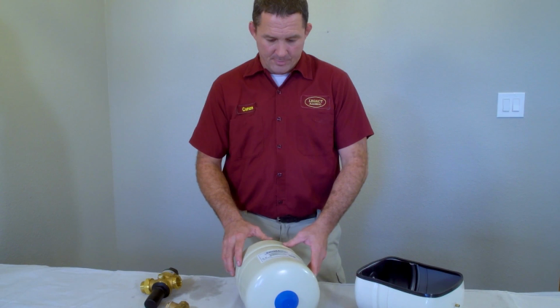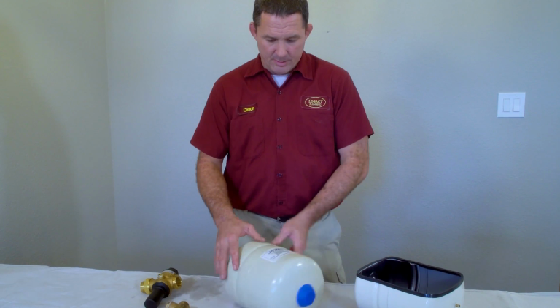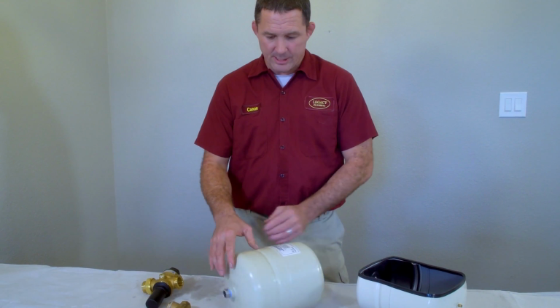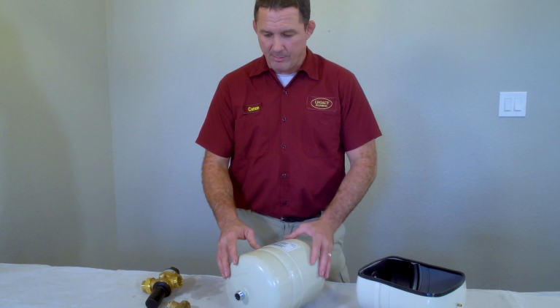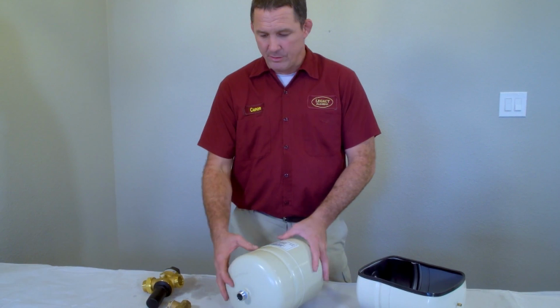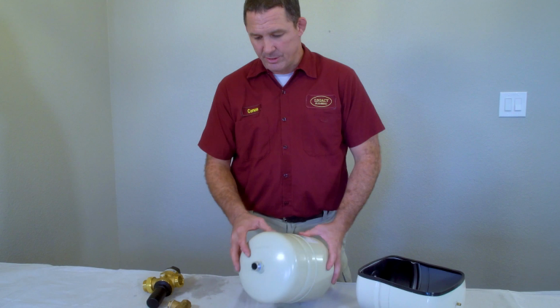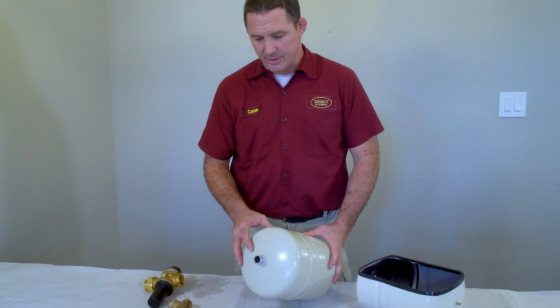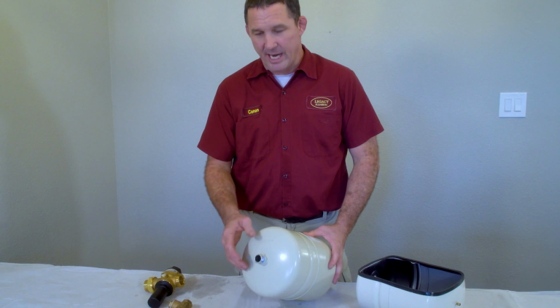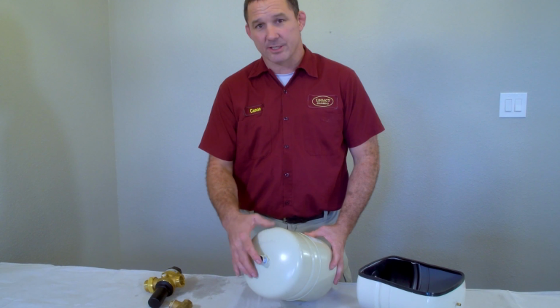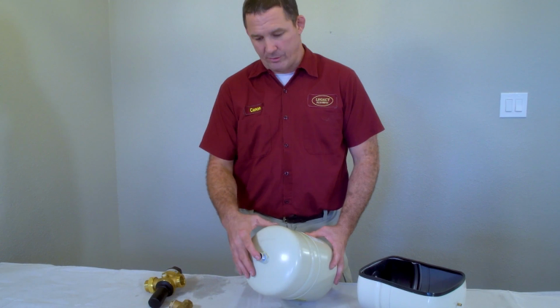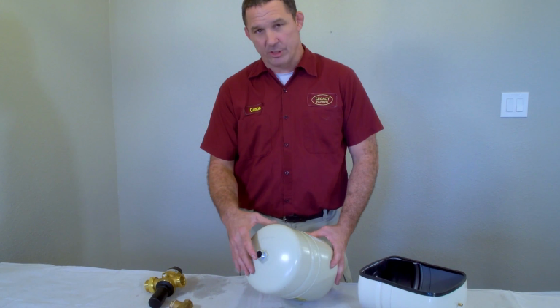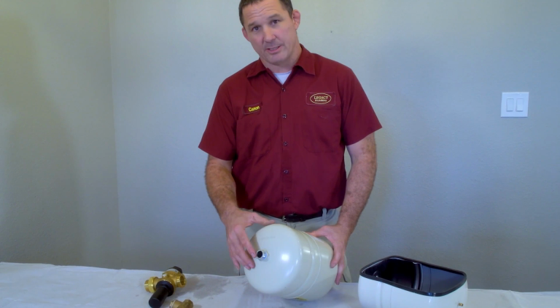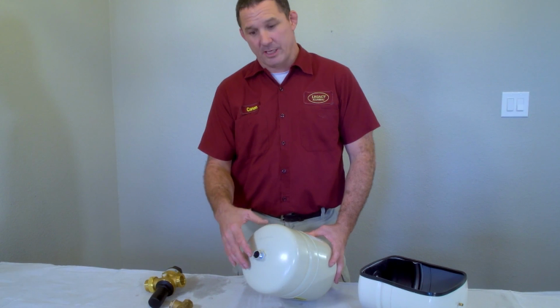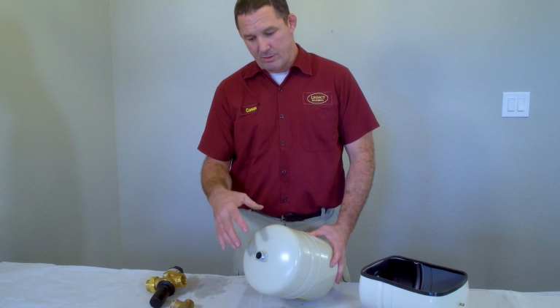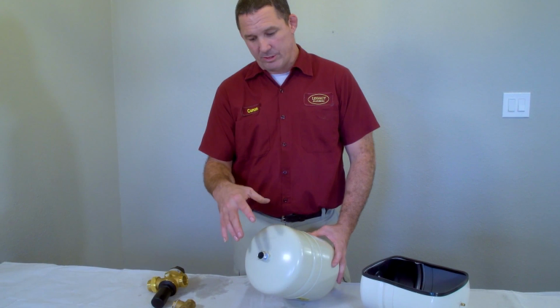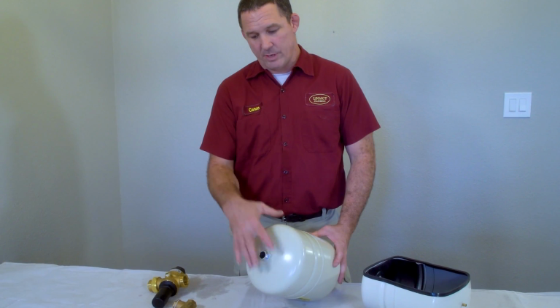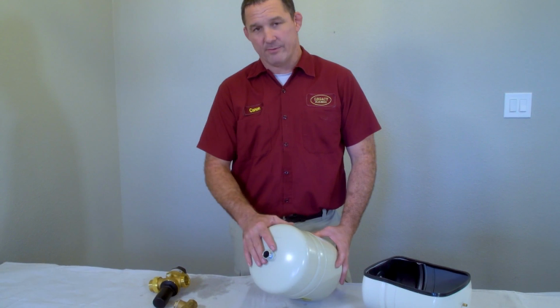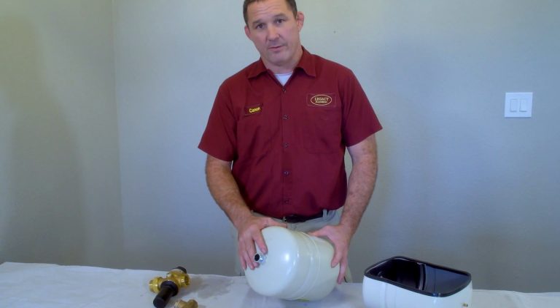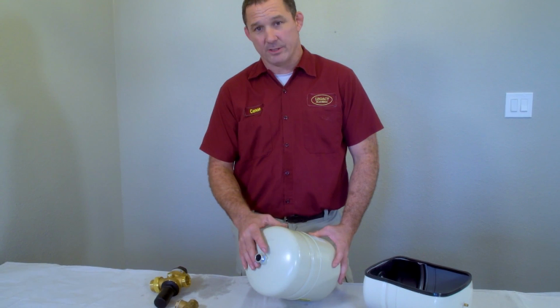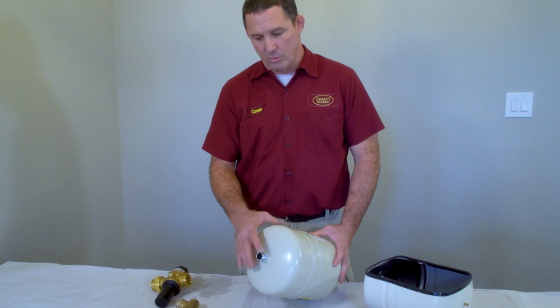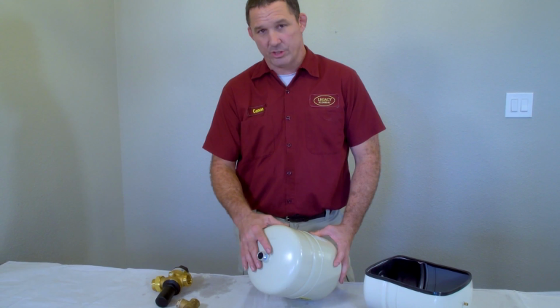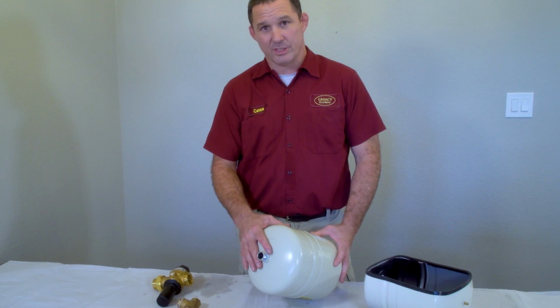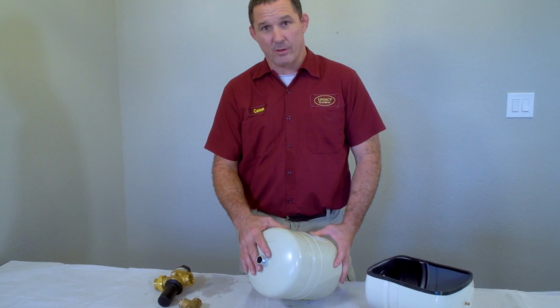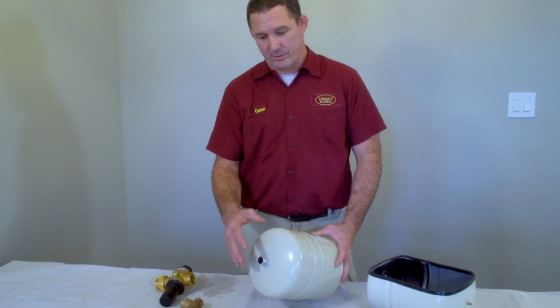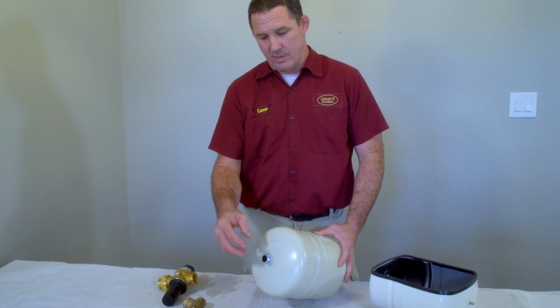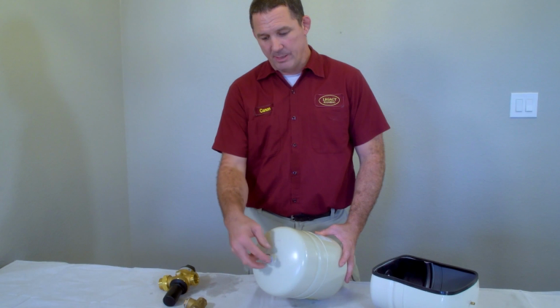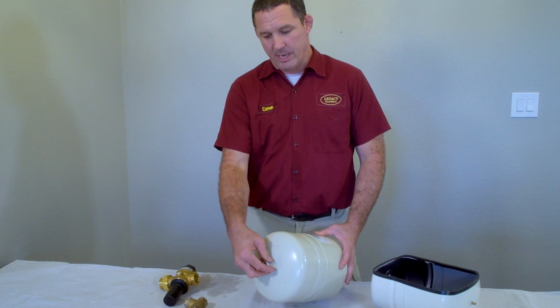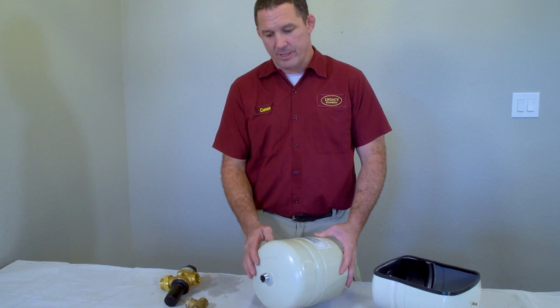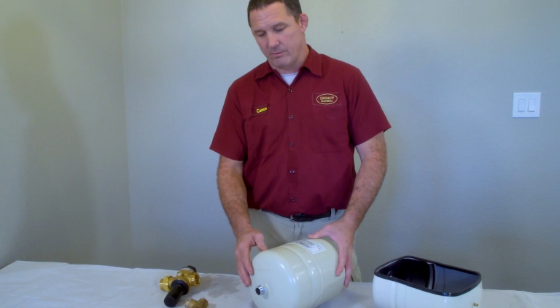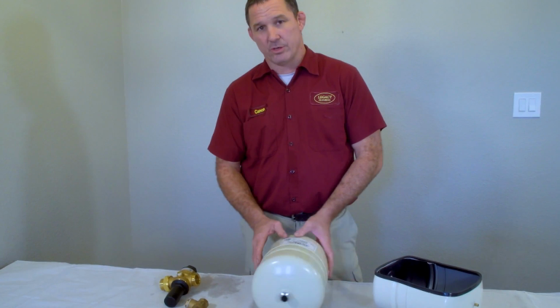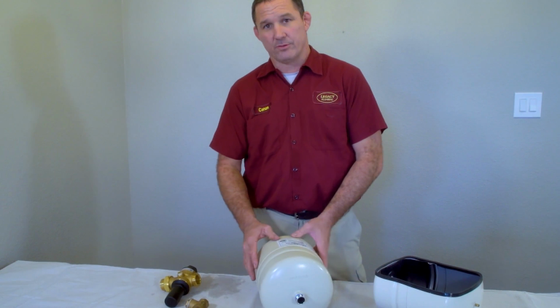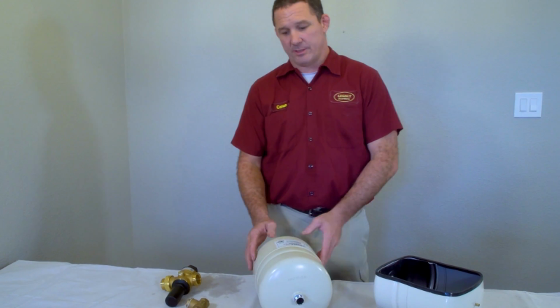Legacy Plumbing uses stainless steel thermal expansion tanks, but you will see a variety of galvanized and regular steel ones out there. Keep an eye out for corrosion on those fittings.